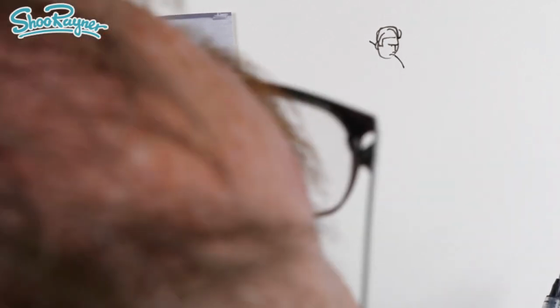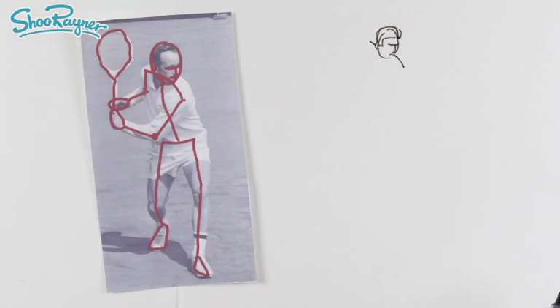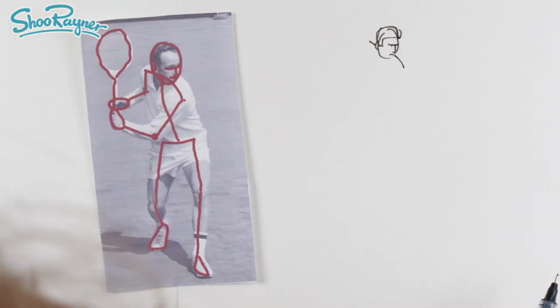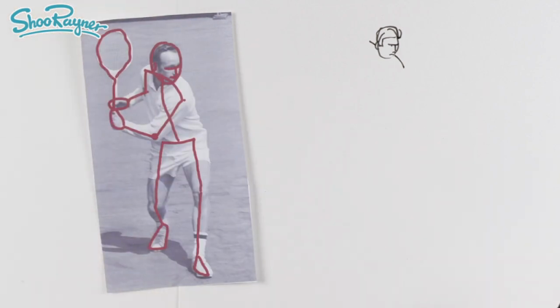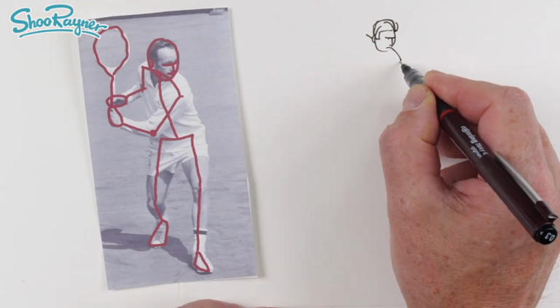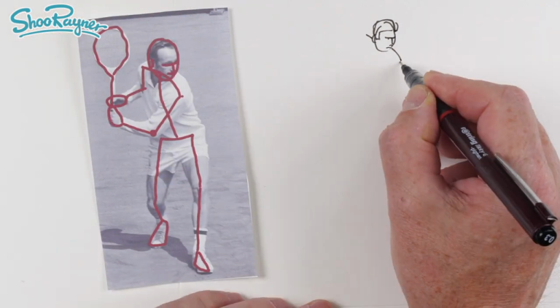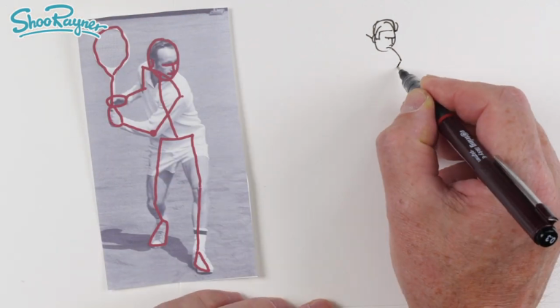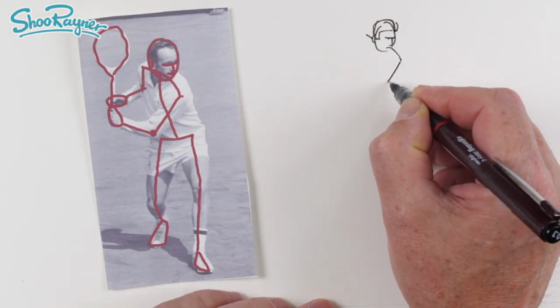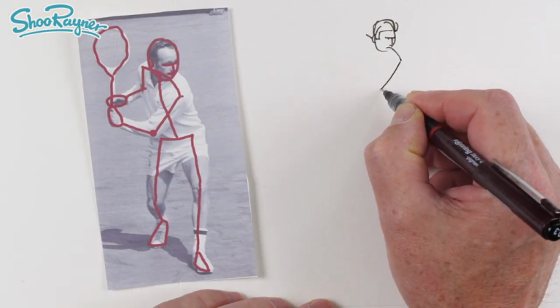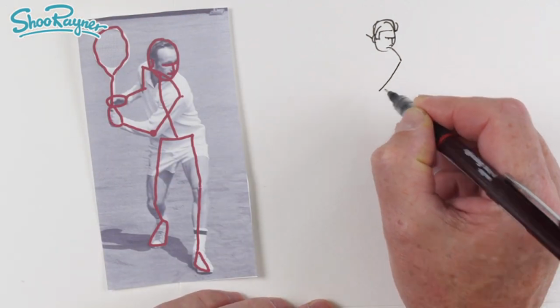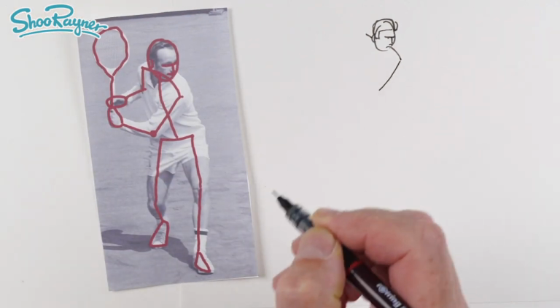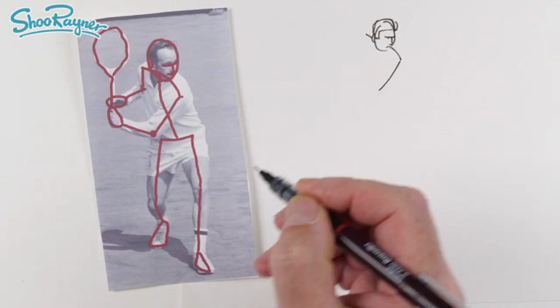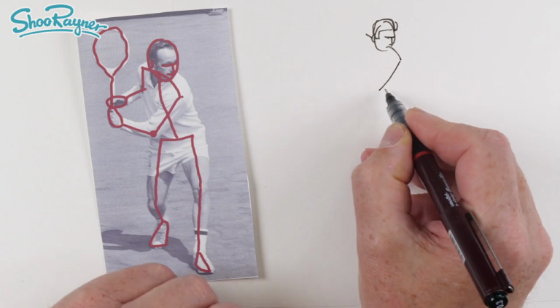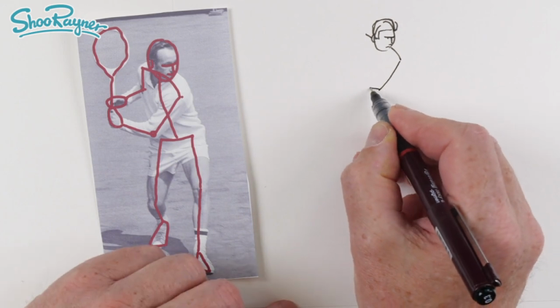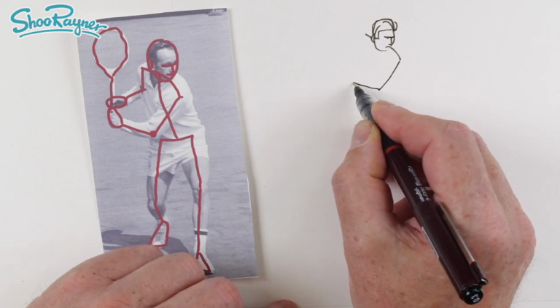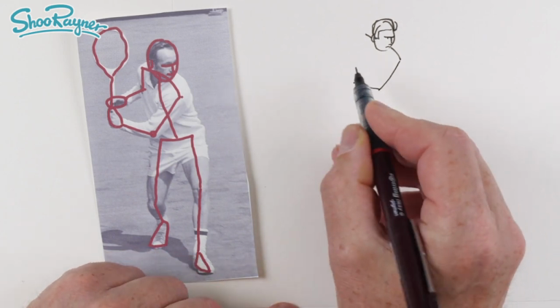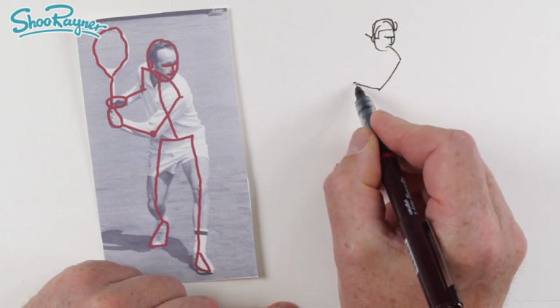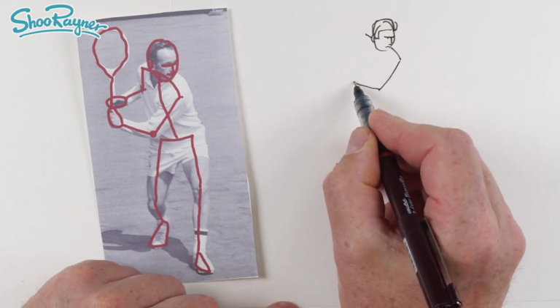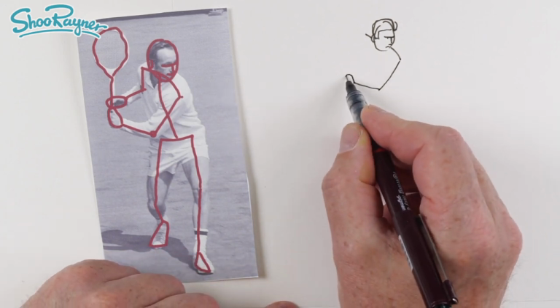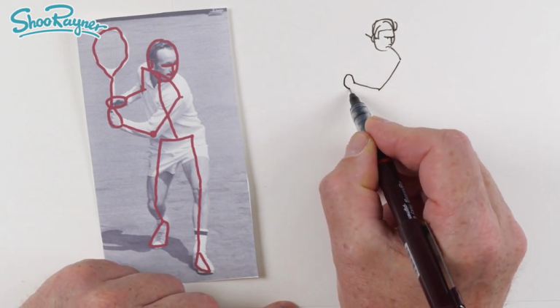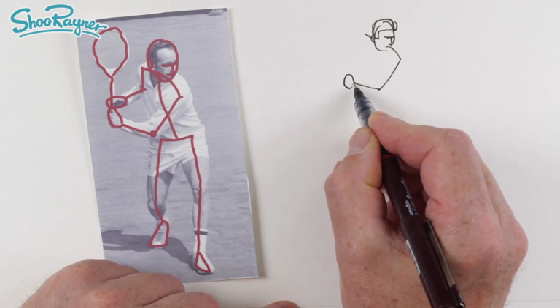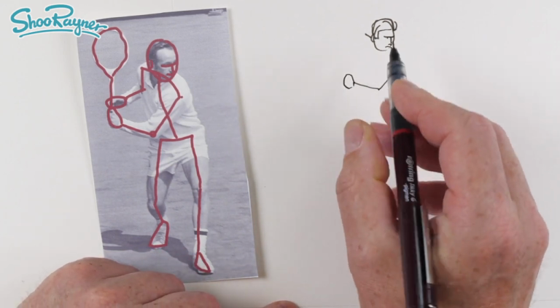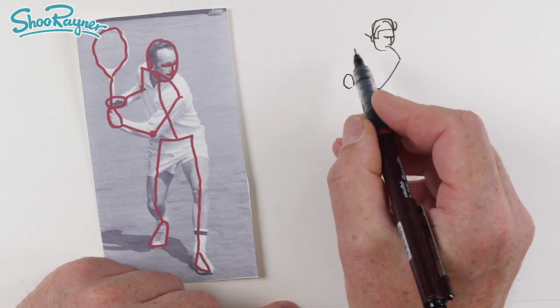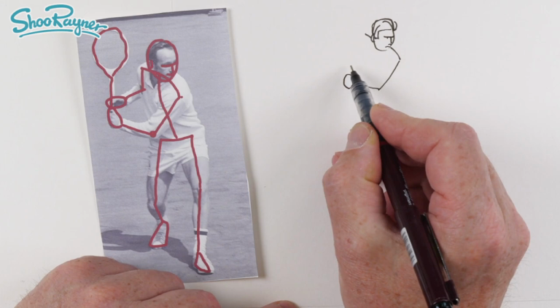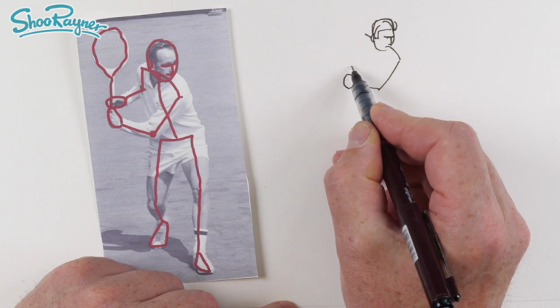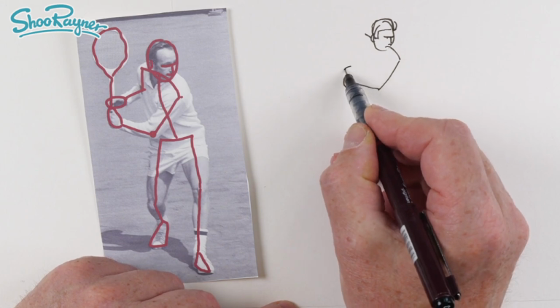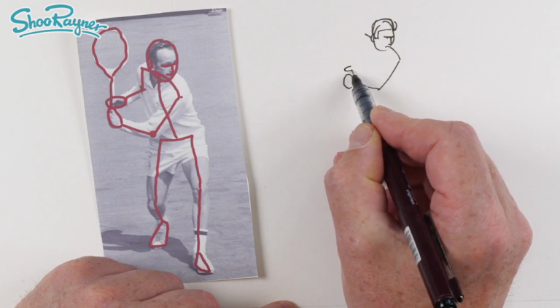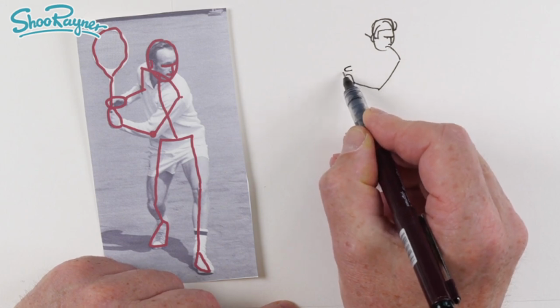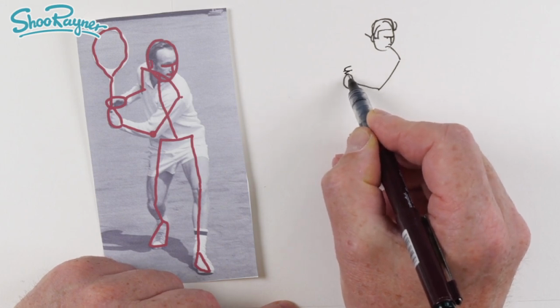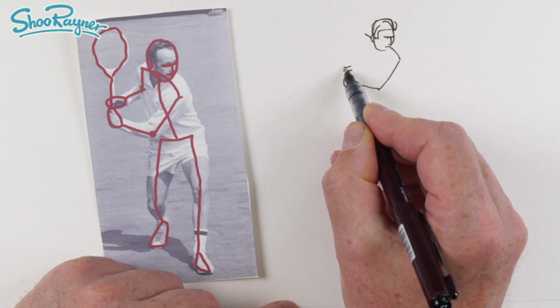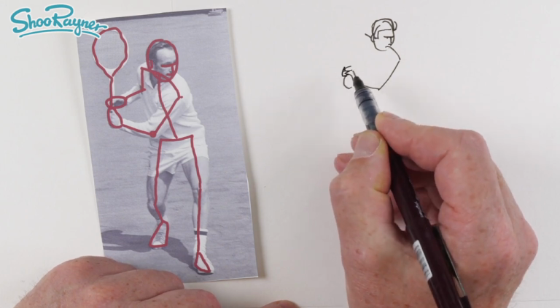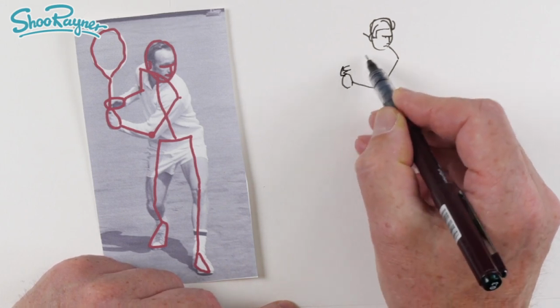We'll bring that arm down there and then across, and then the hand is sort of a bit like that. And then the other hand — you can see the thumb and the bits there.